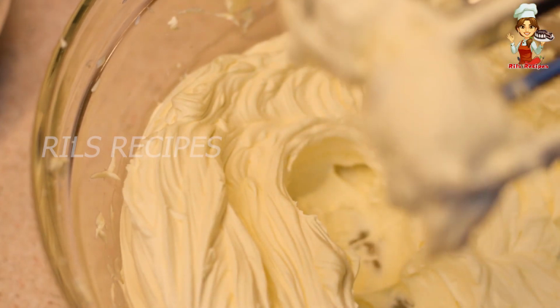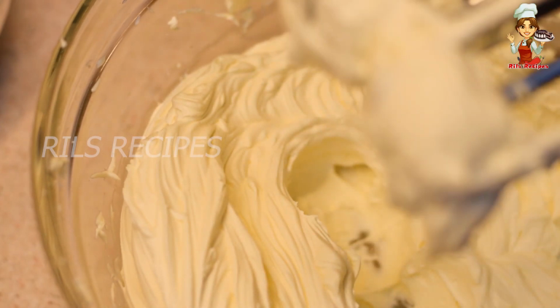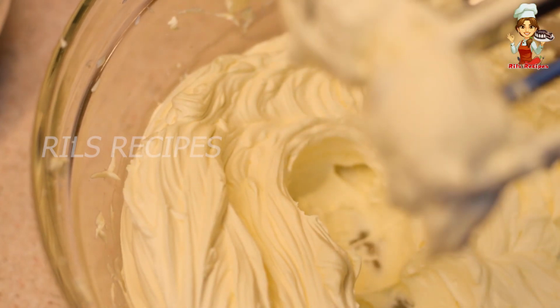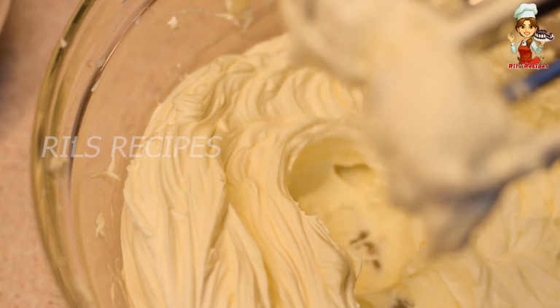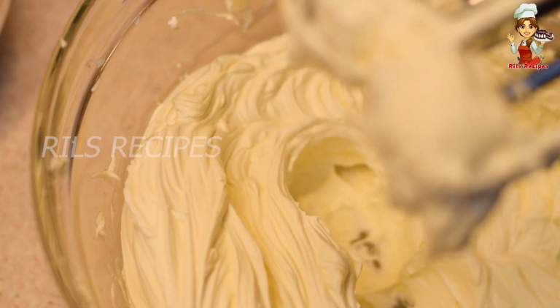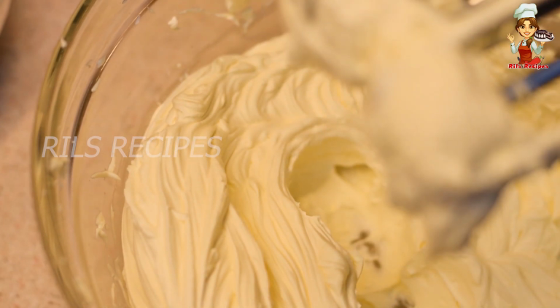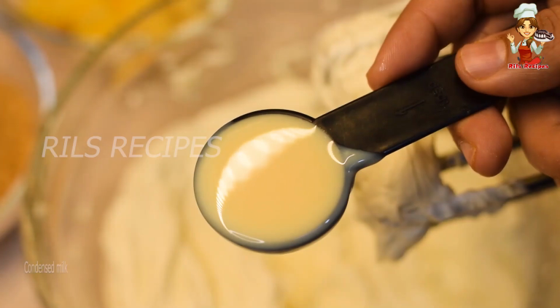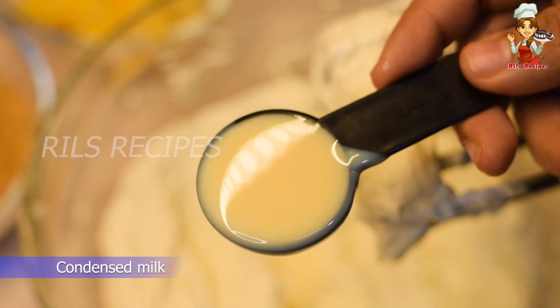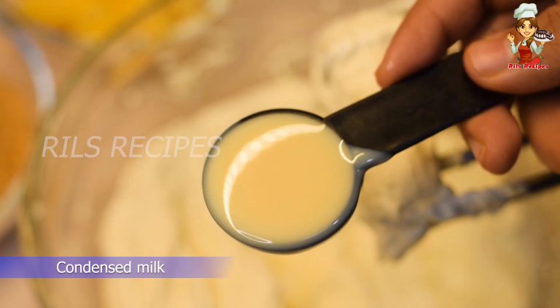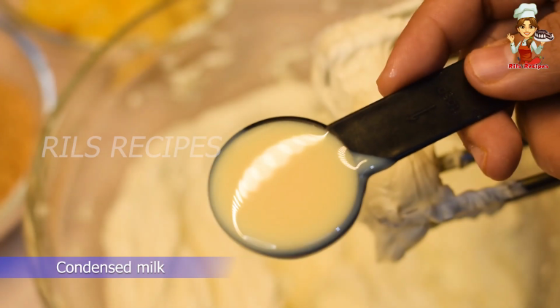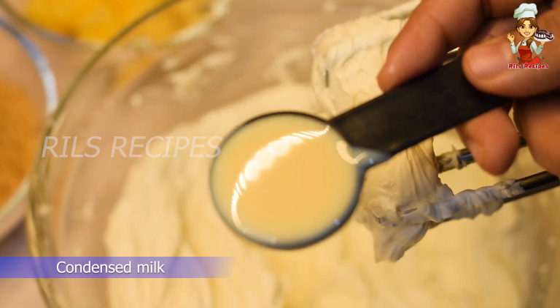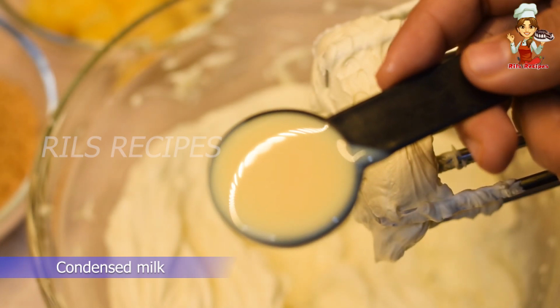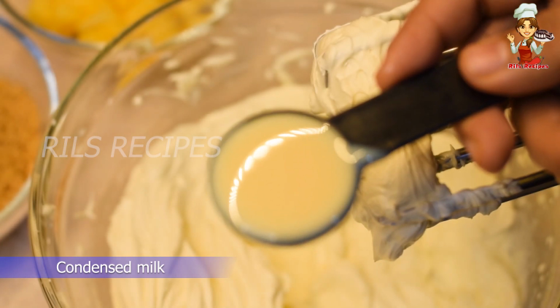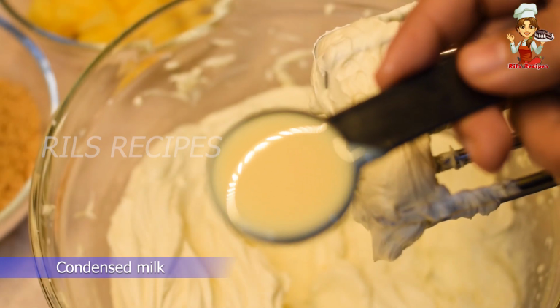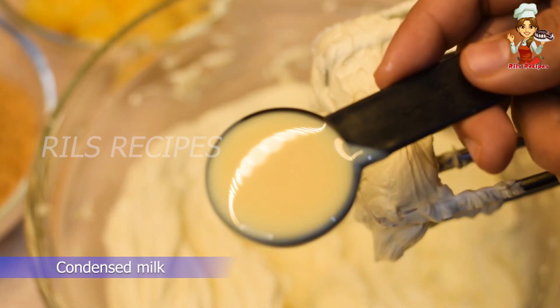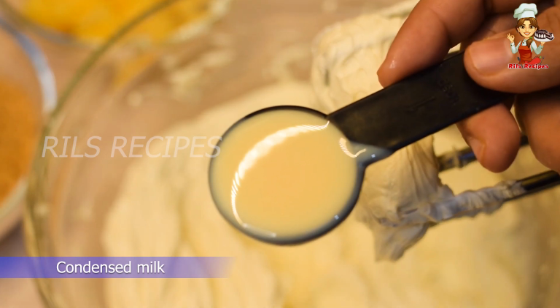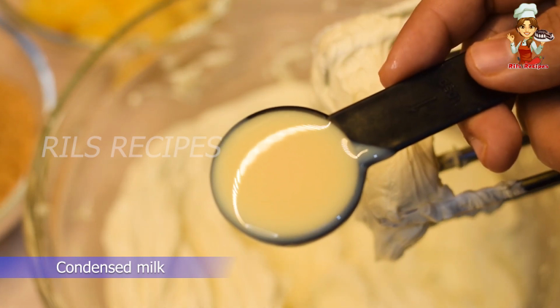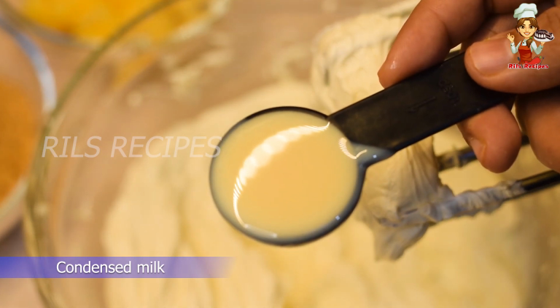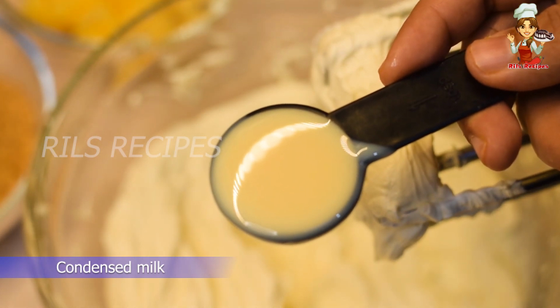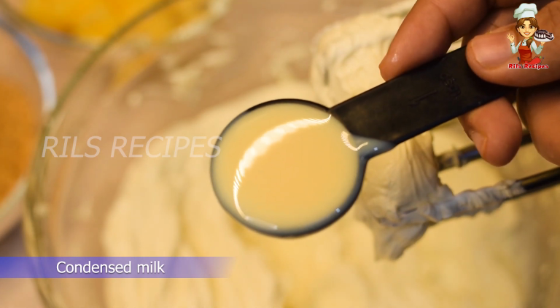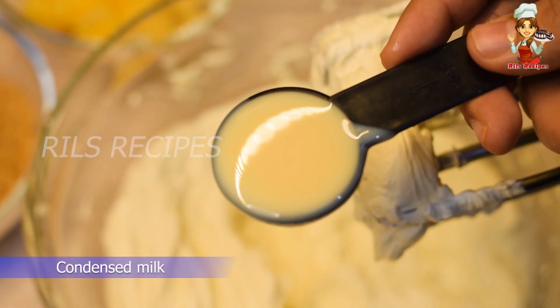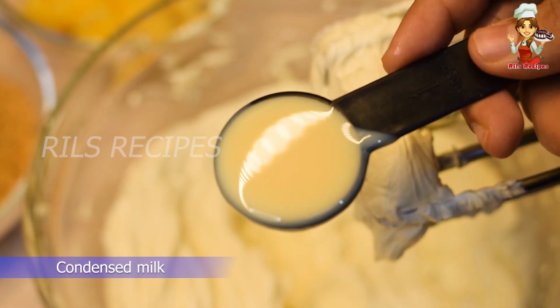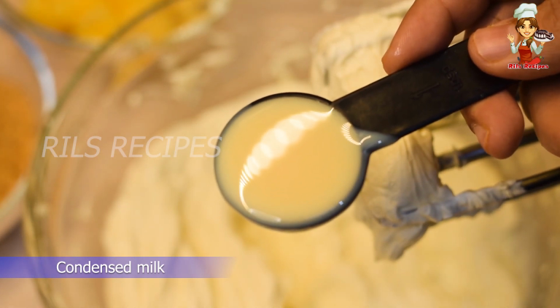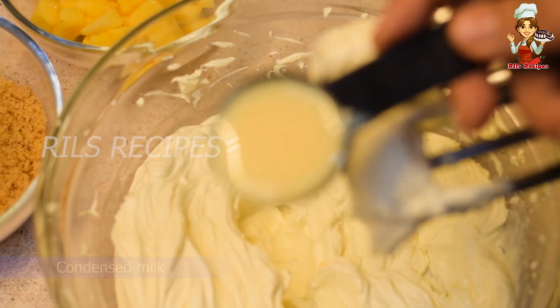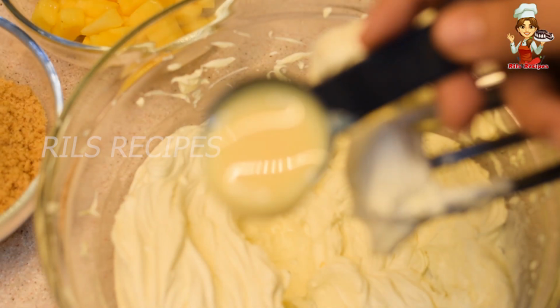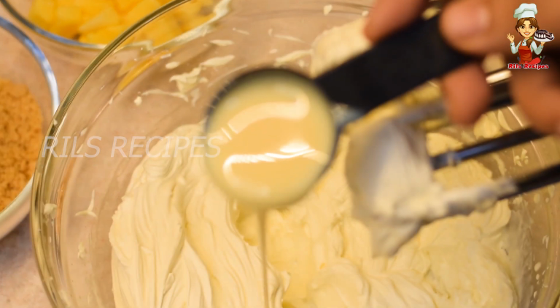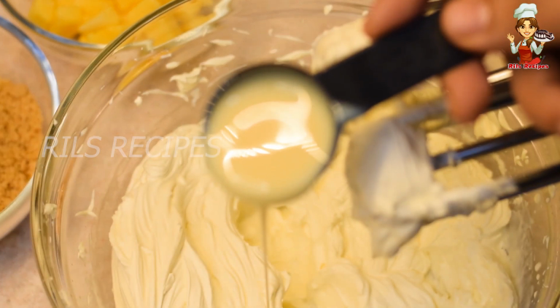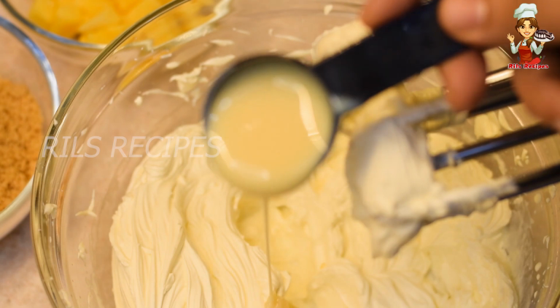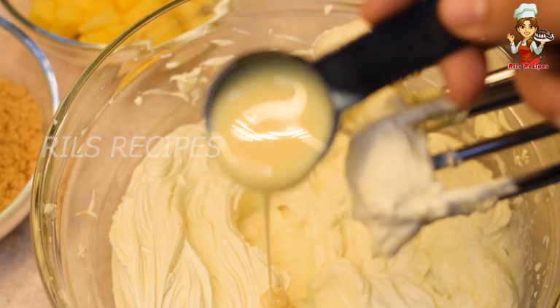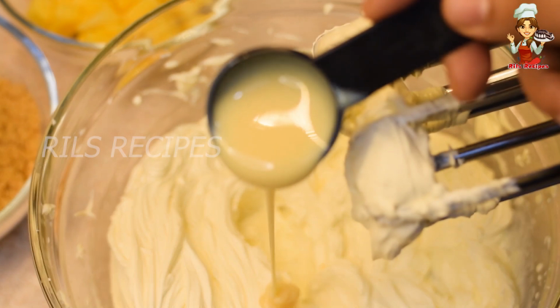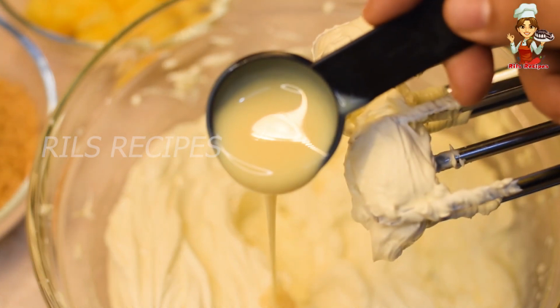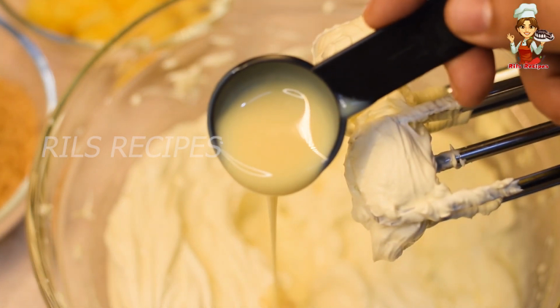Now we have to add a little bit of sweetness. We have to add a little bit of condensed milk — 2 tablespoons of condensed milk.